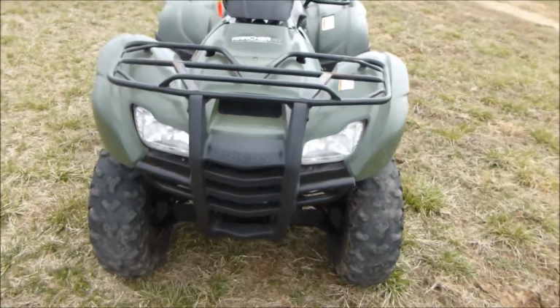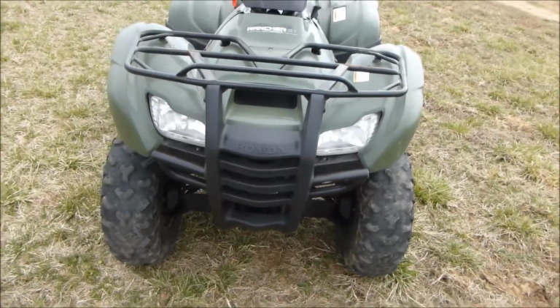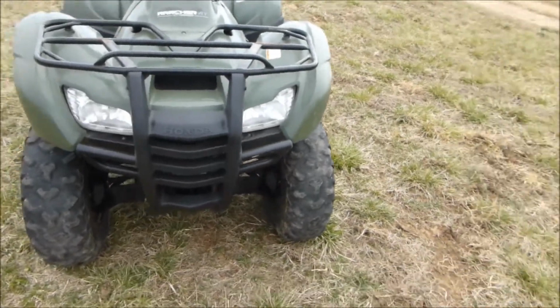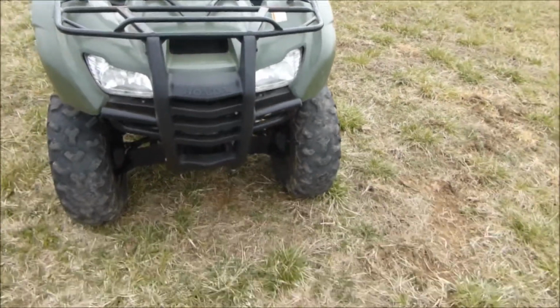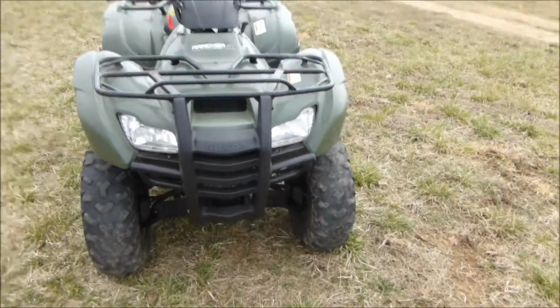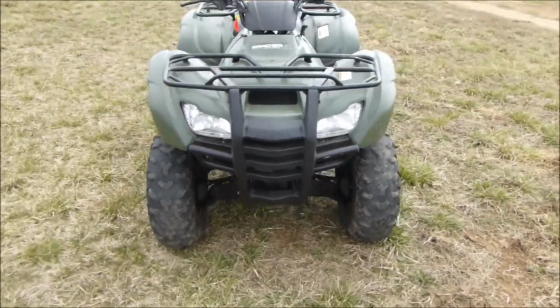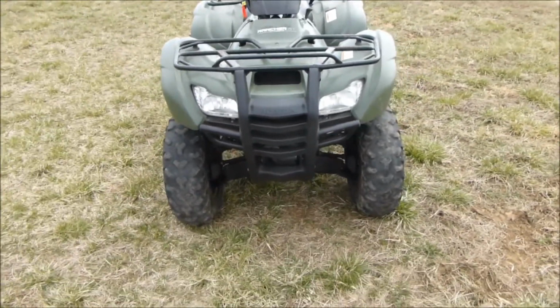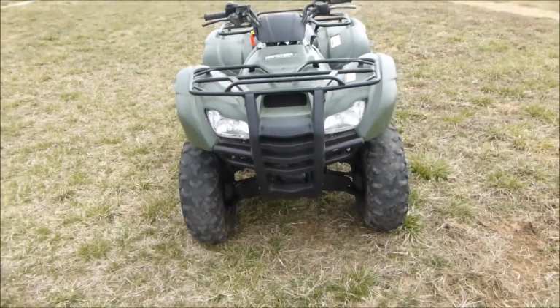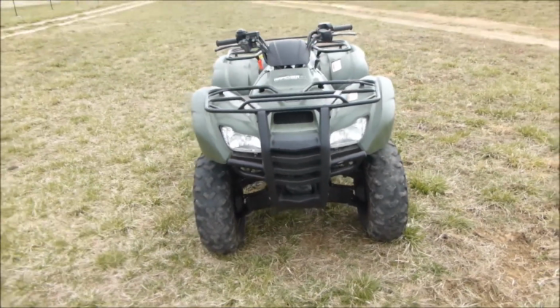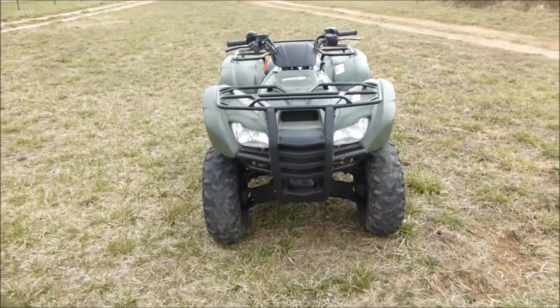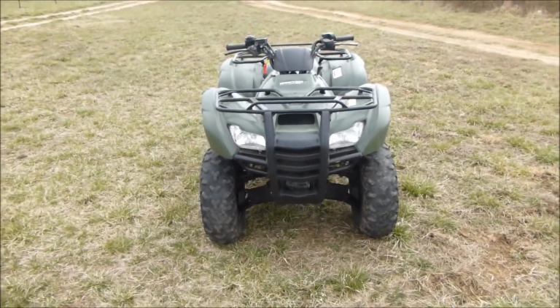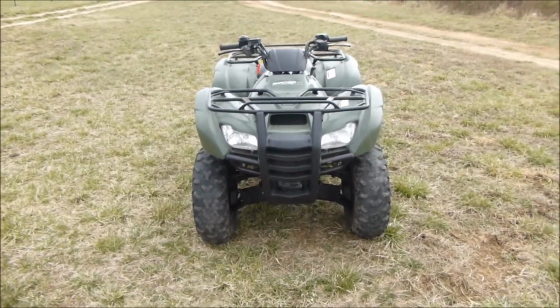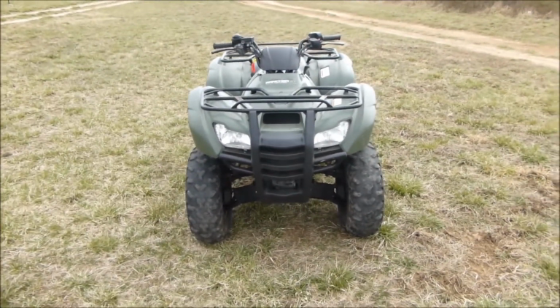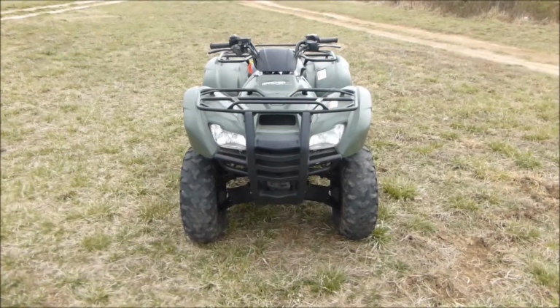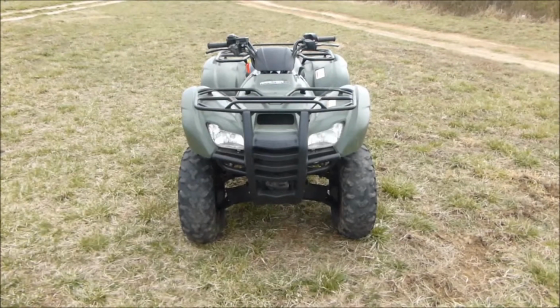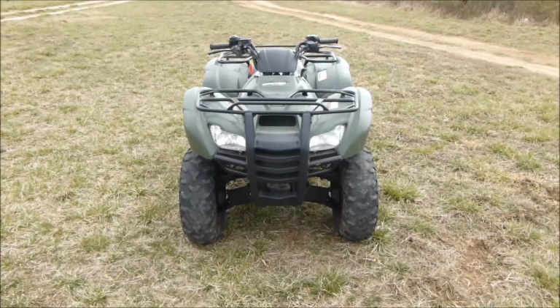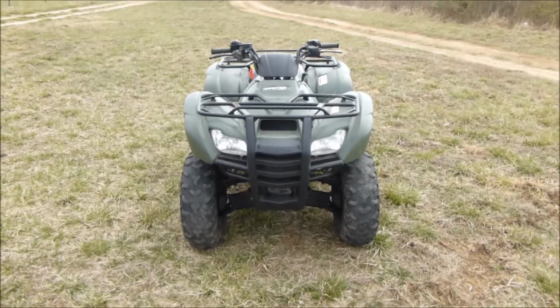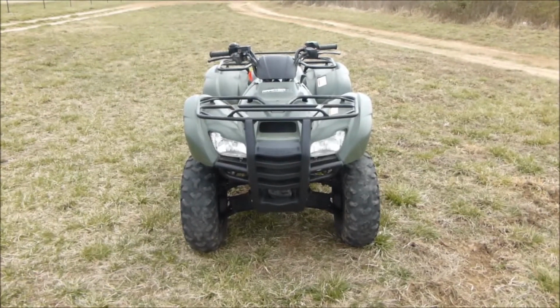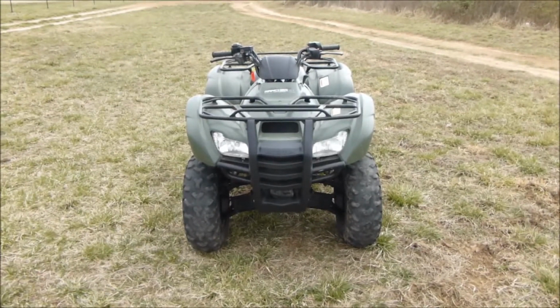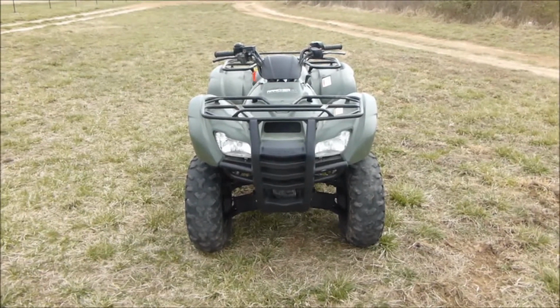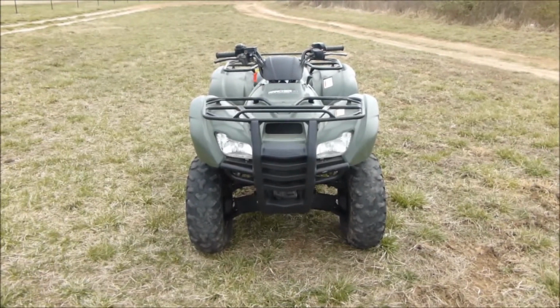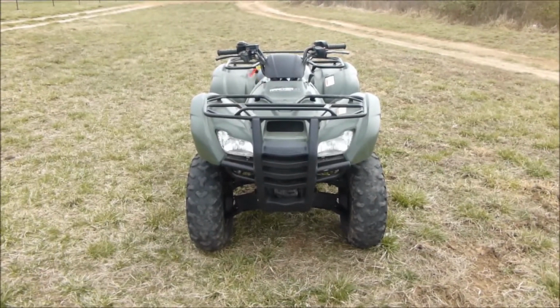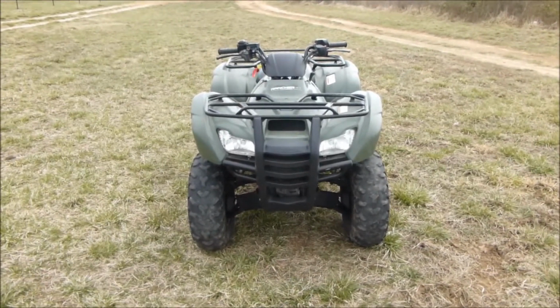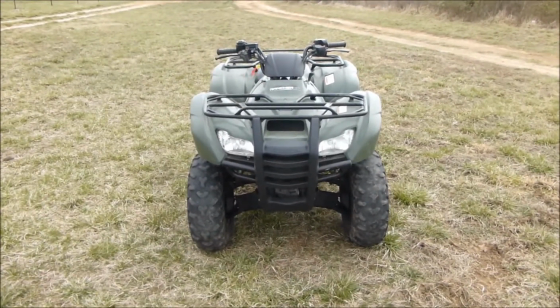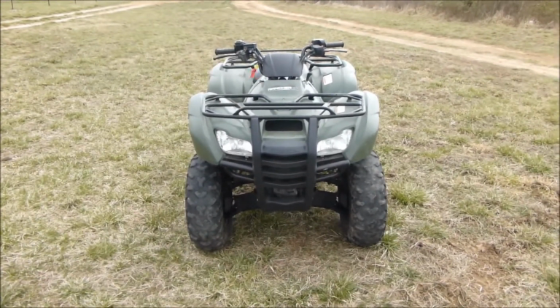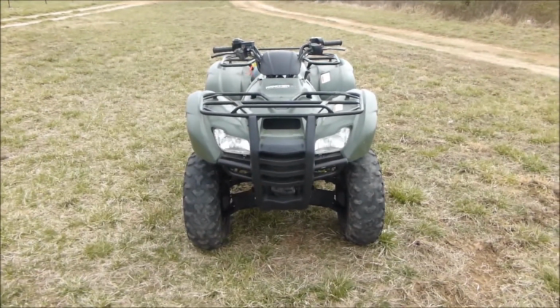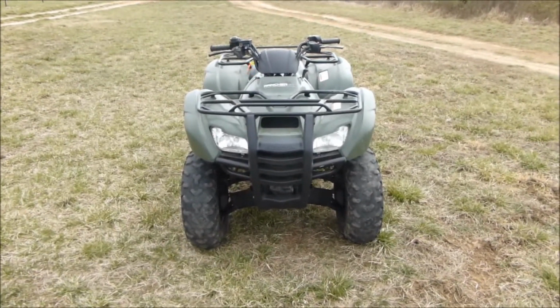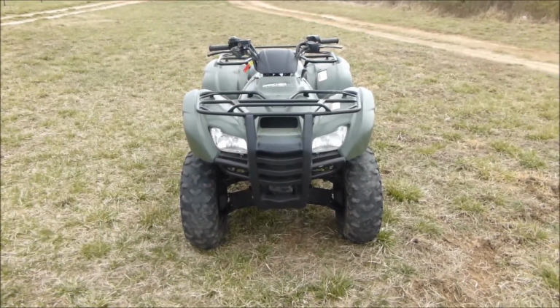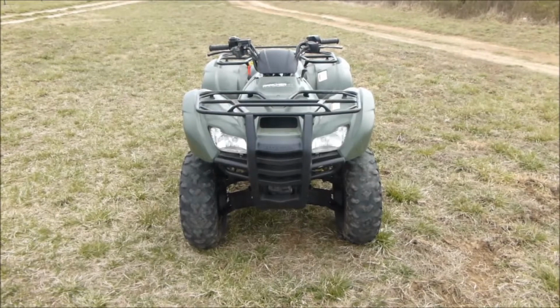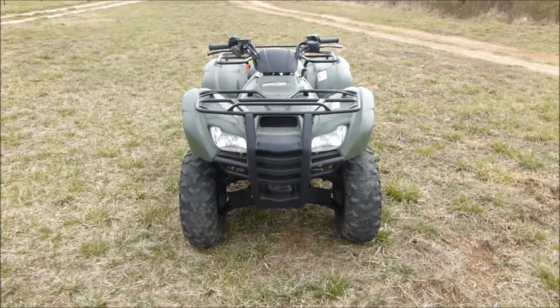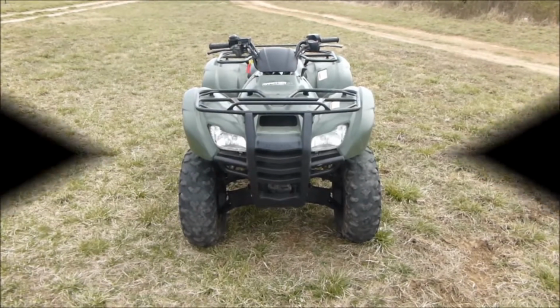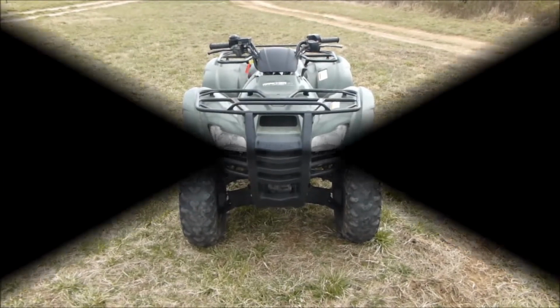If you're interested in this 2013 Honda Rancher 420 automatic transmission, power steering with fuel injection, please give us a call at Mega Mortar Sports in West Plains, Missouri.